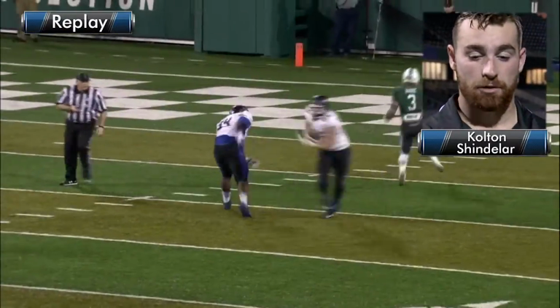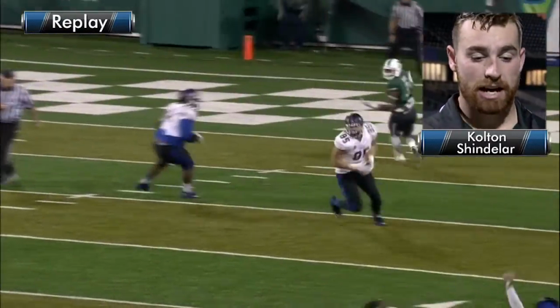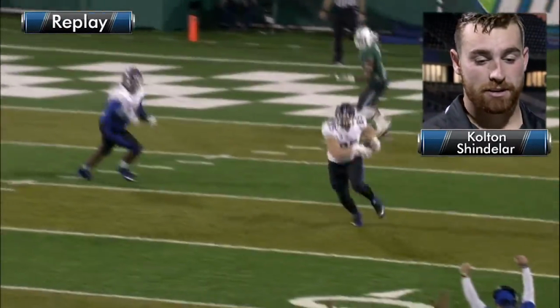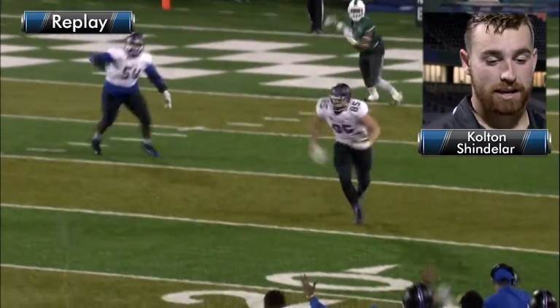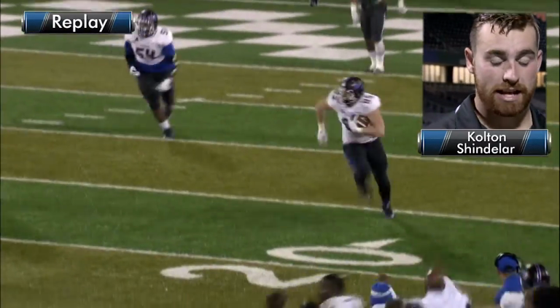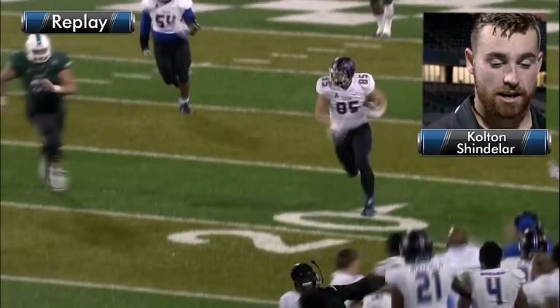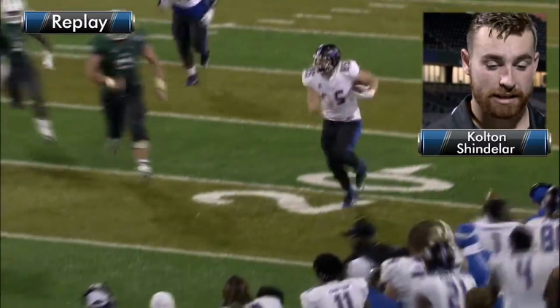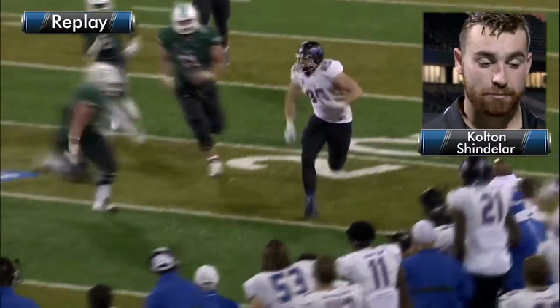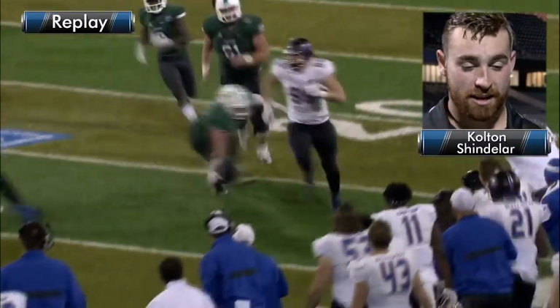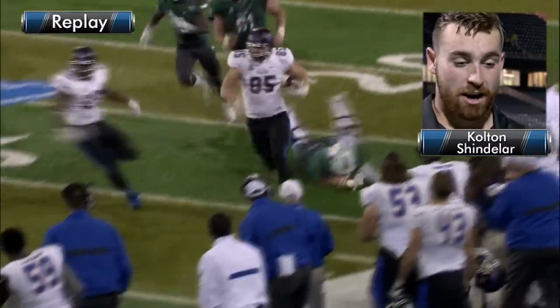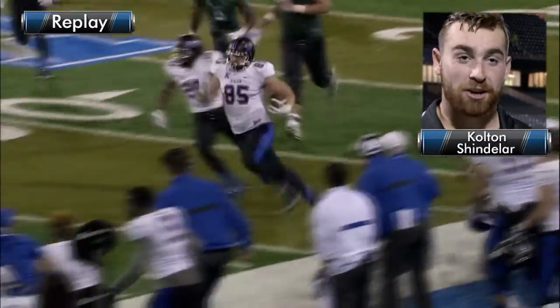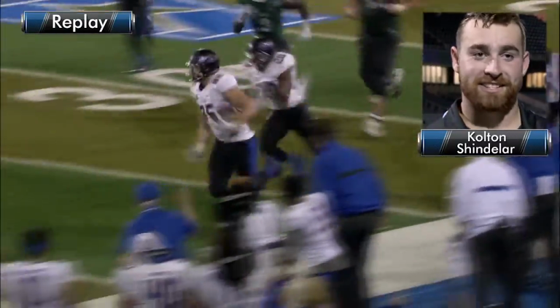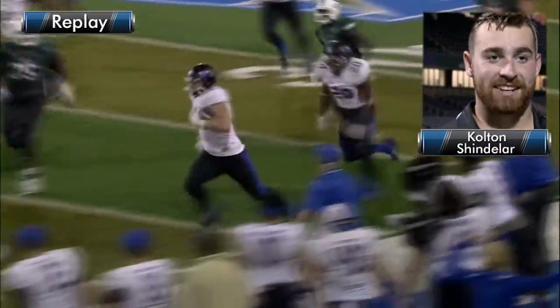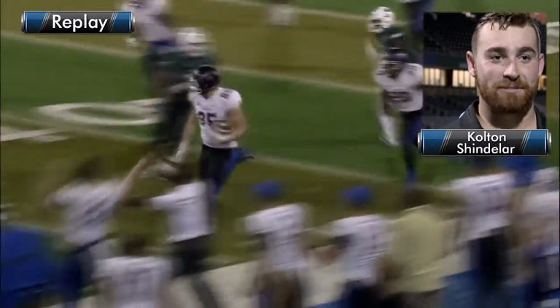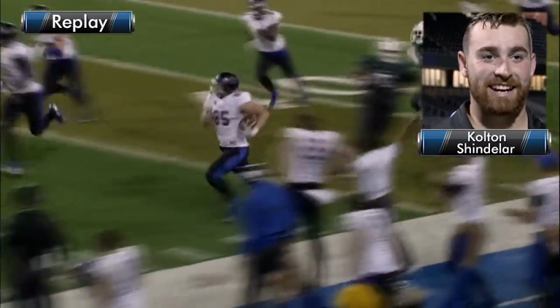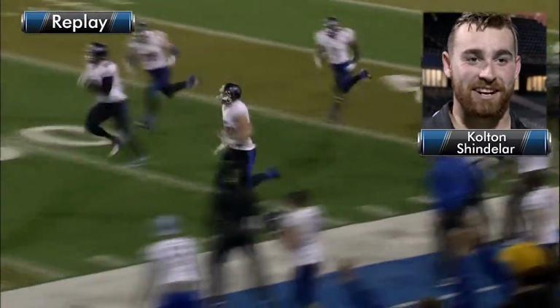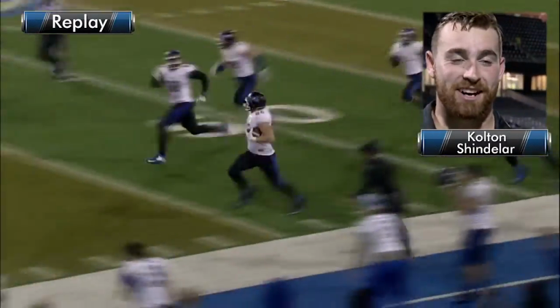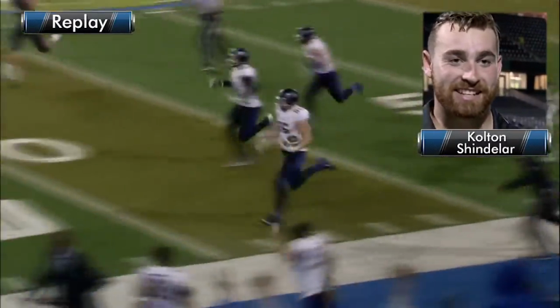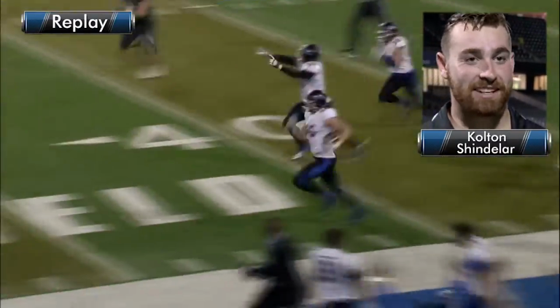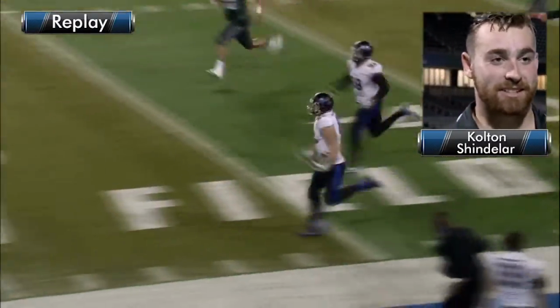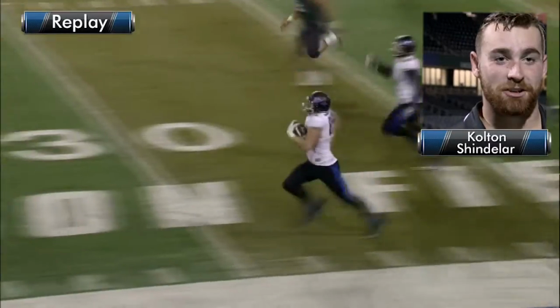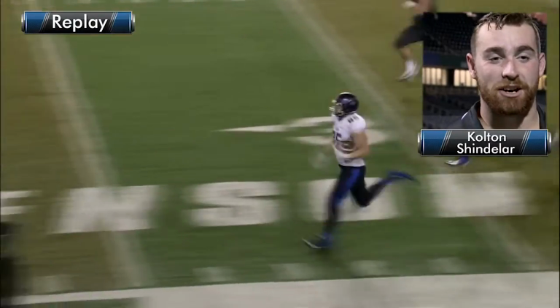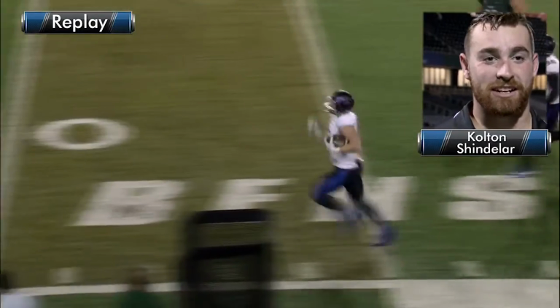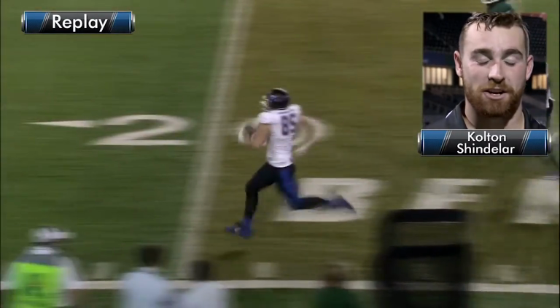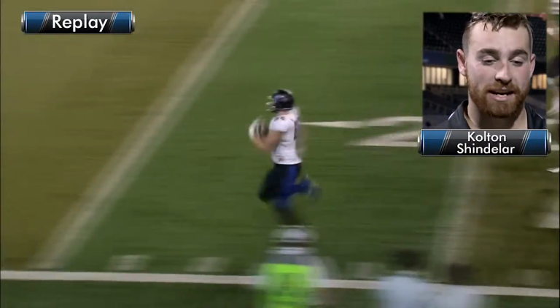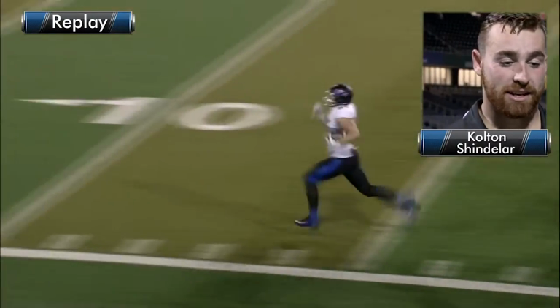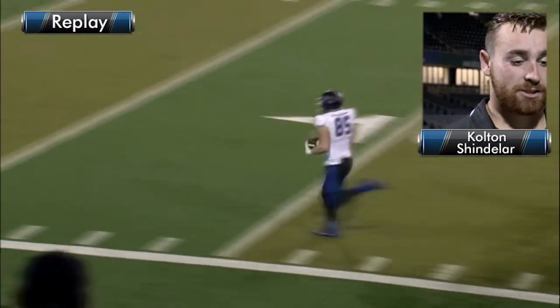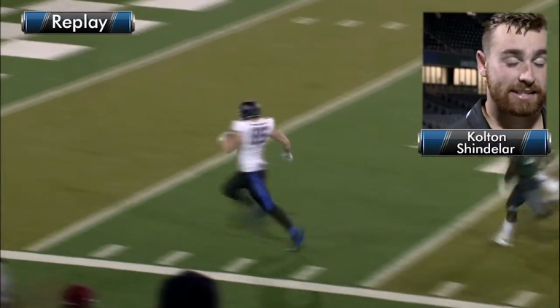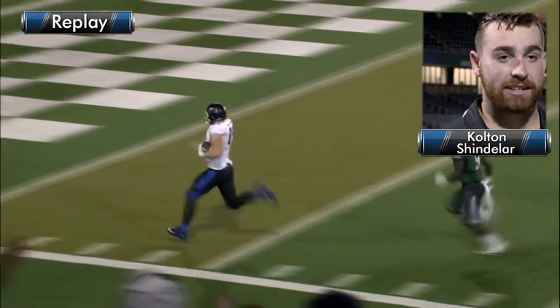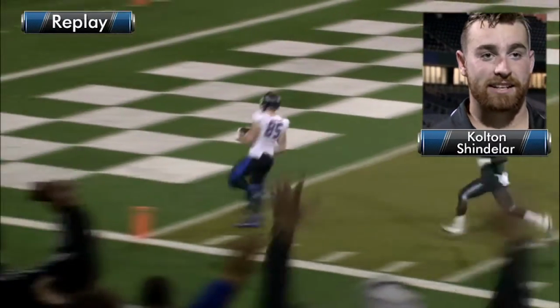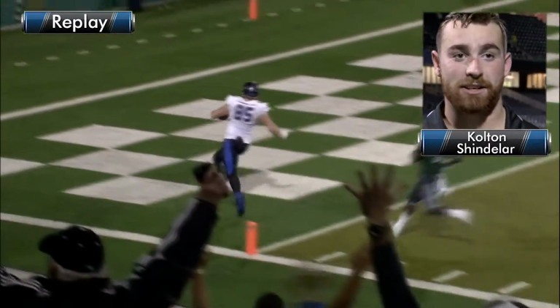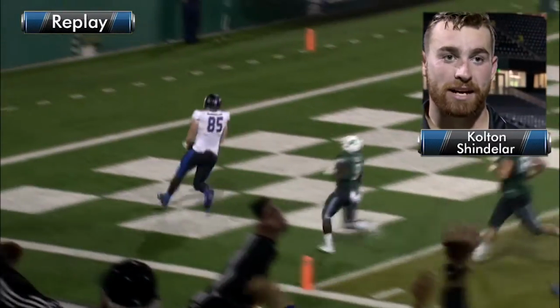One of our linebackers blocks the last remaining lineman. All my coaches on the sideline are telling me to get down on the ground so the offense can have it. I'm like, there's no way. I know I can run. I know I can make it. So I hit the sideline as fast as I can and don't look back.